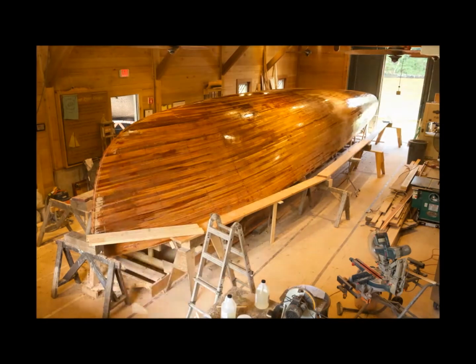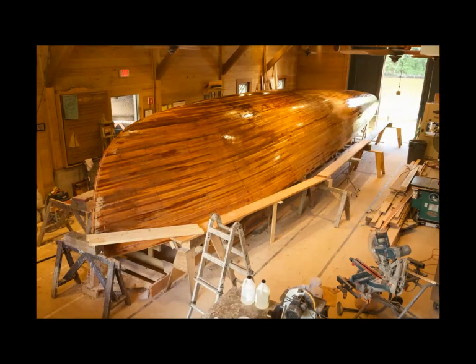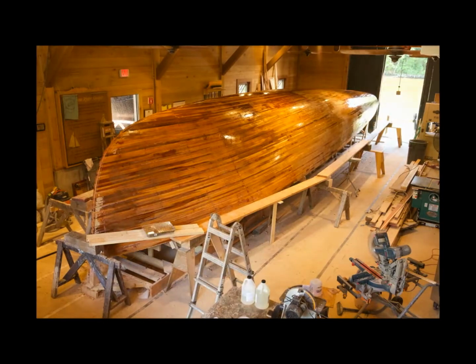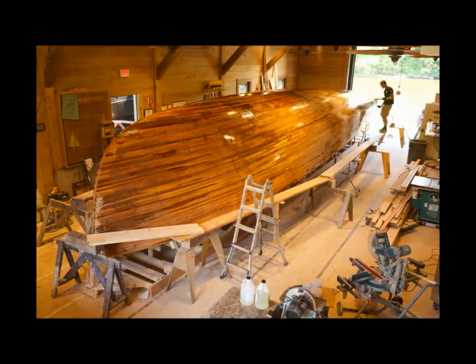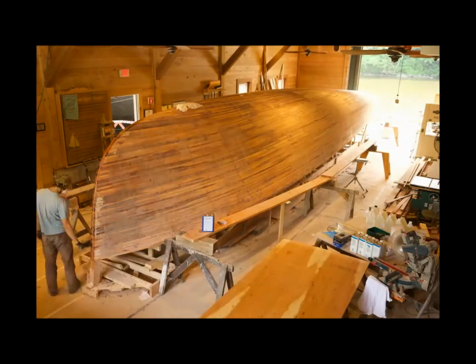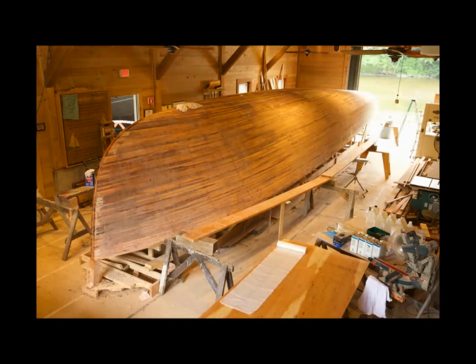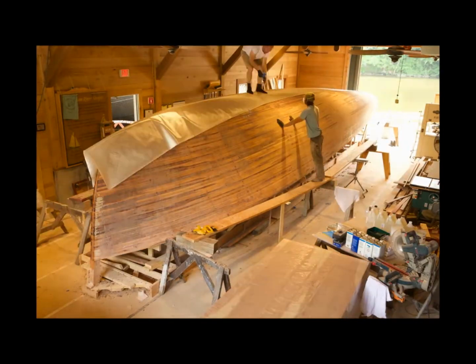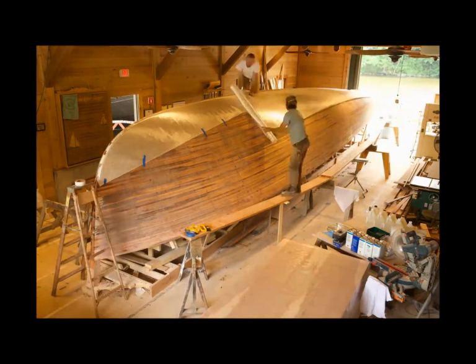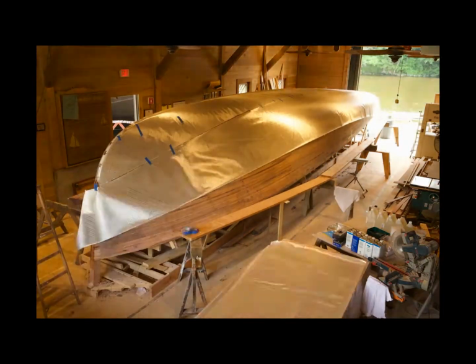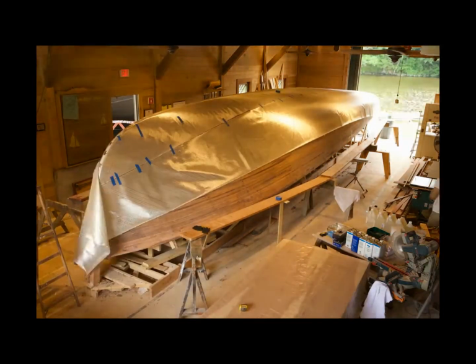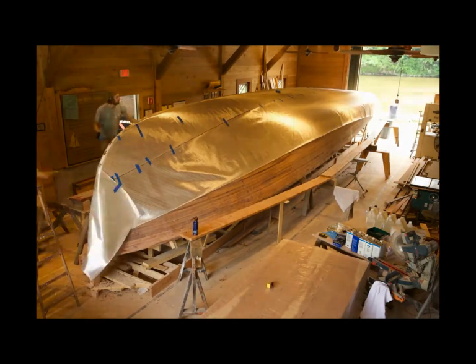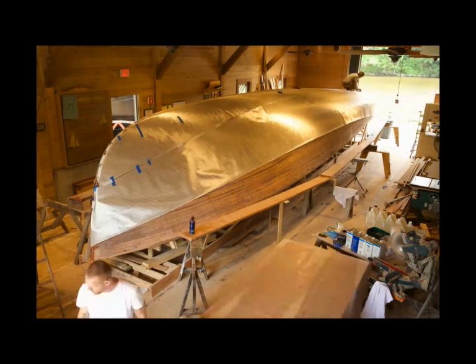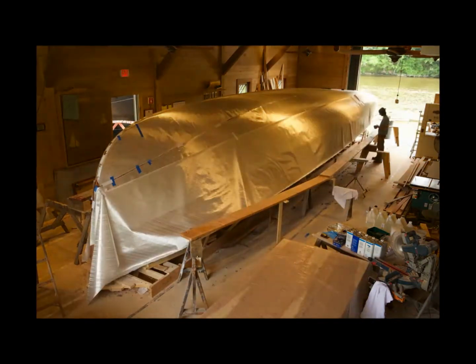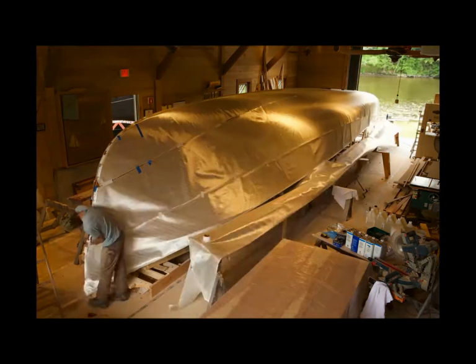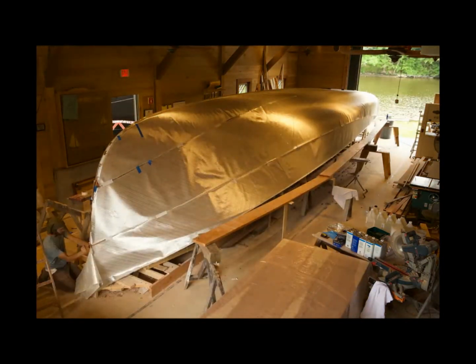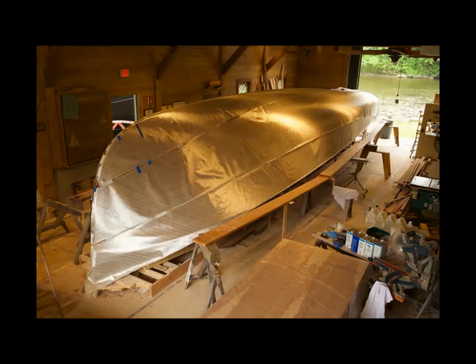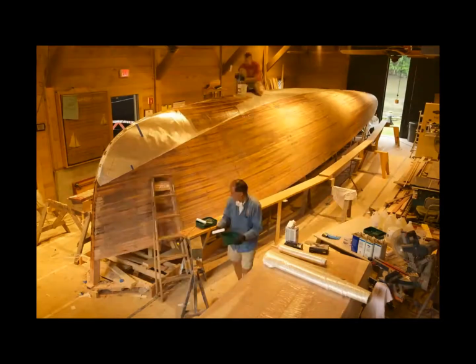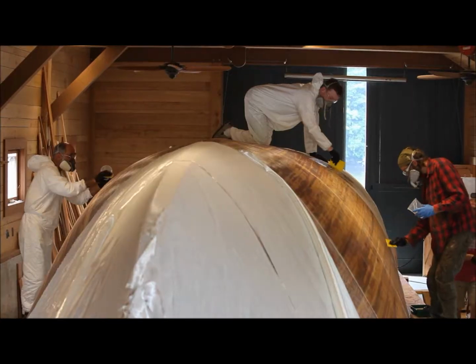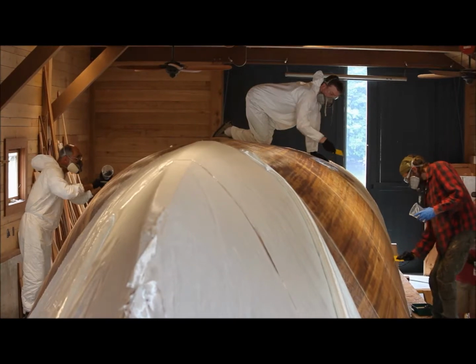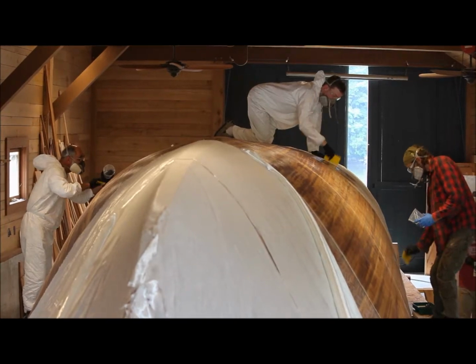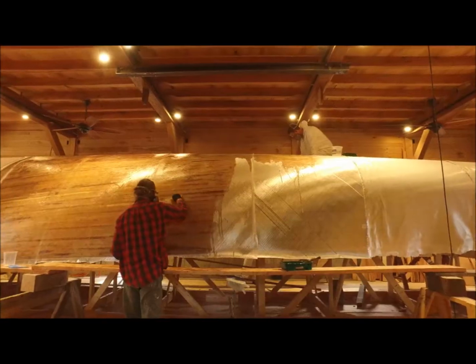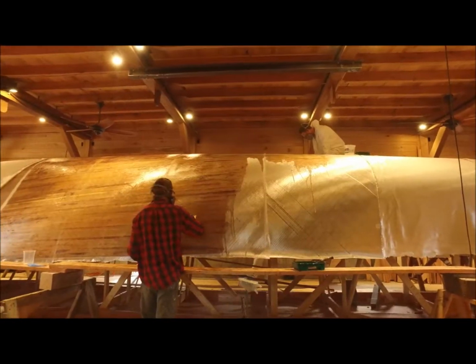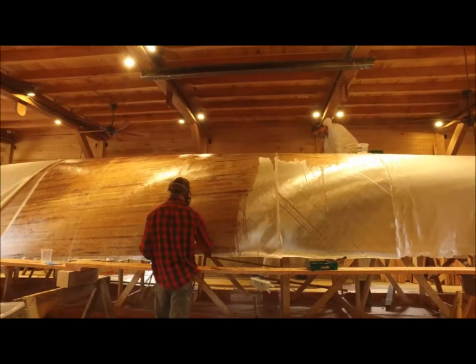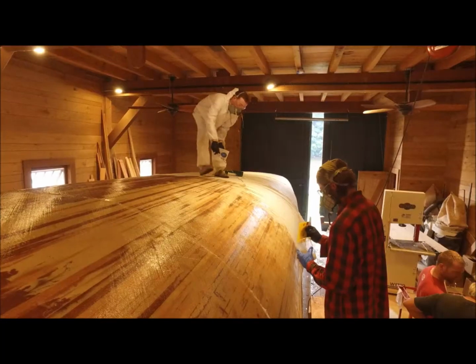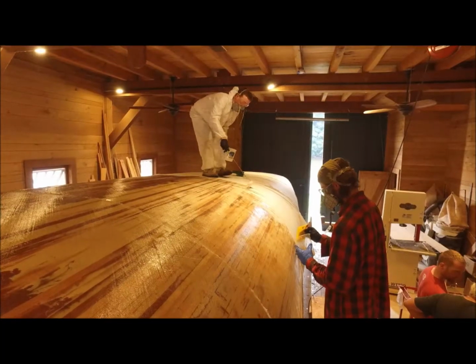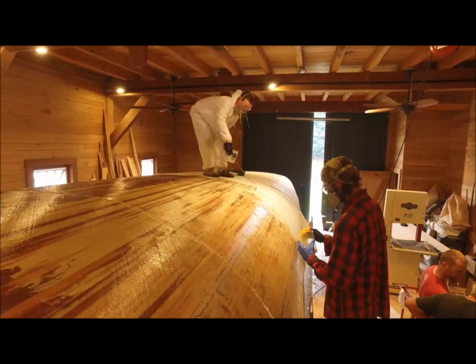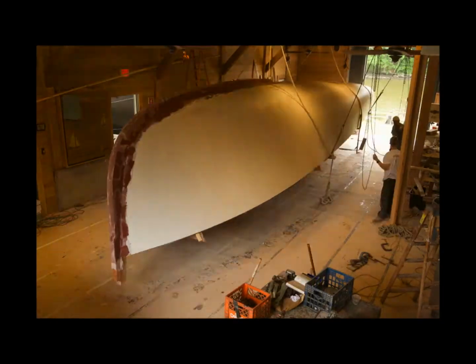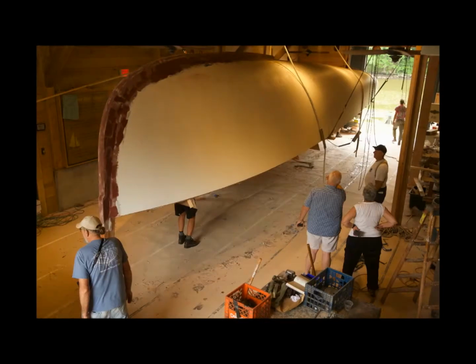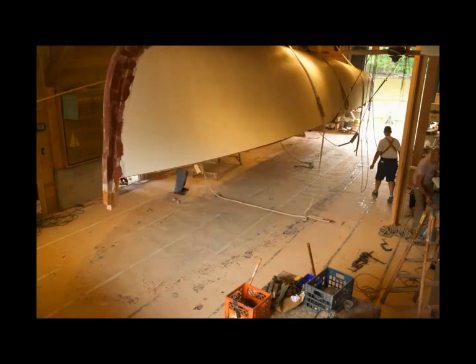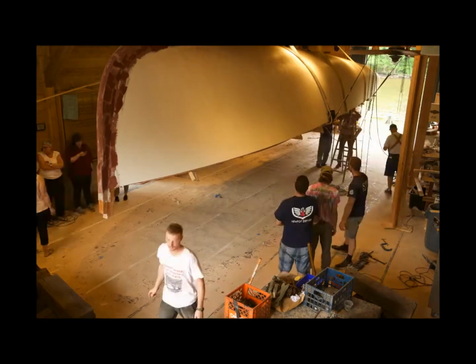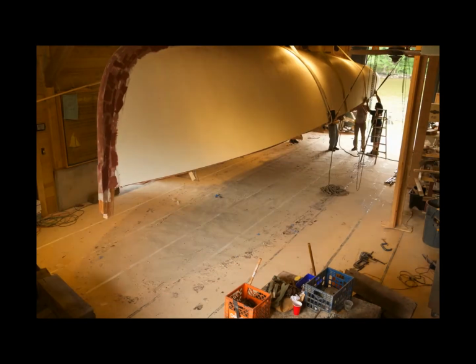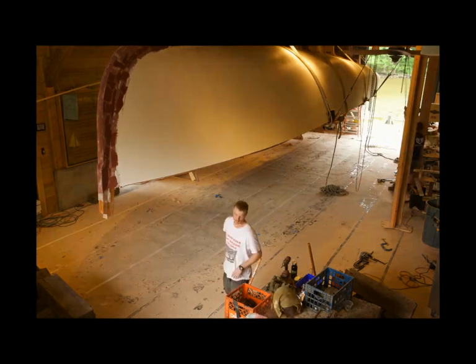And then you put fiberglass on the outside of that, and you paint it, and then you turn it right side up.